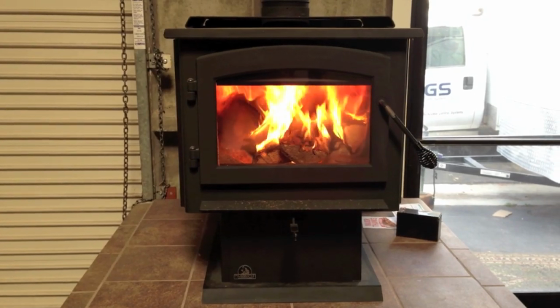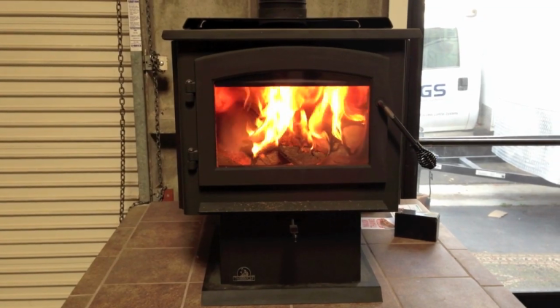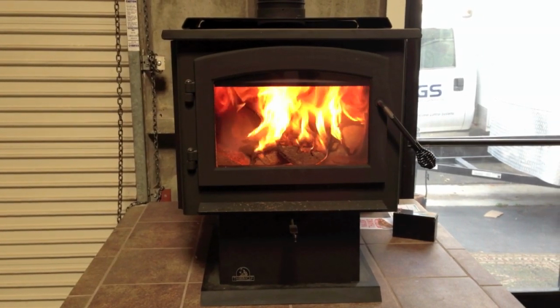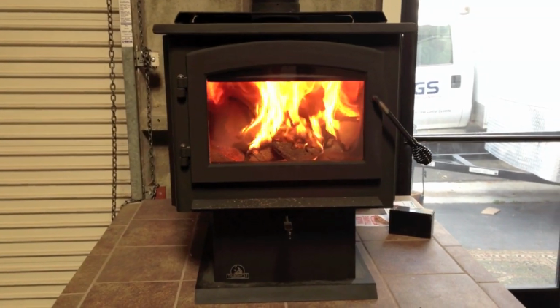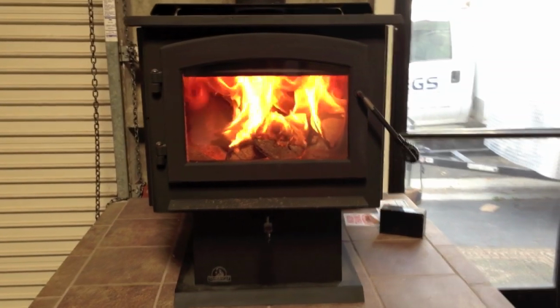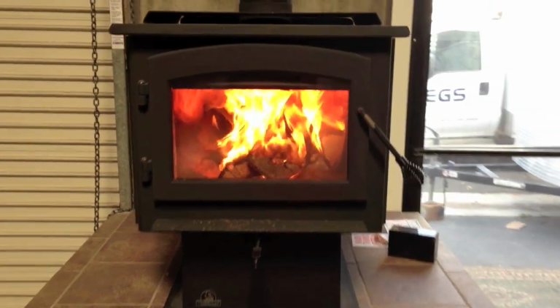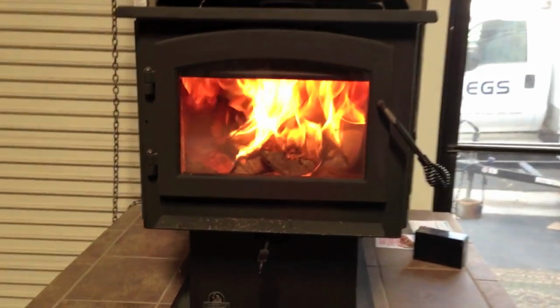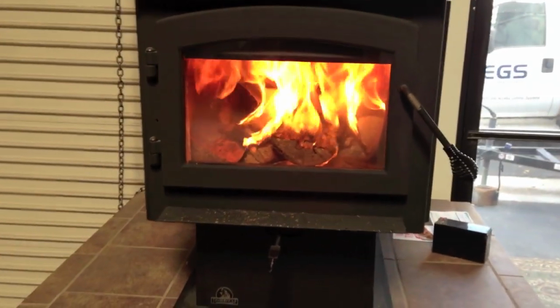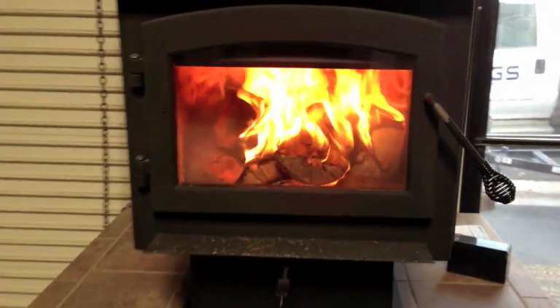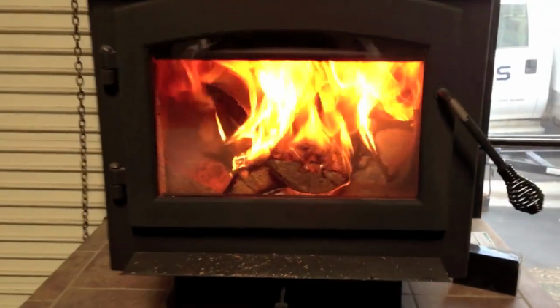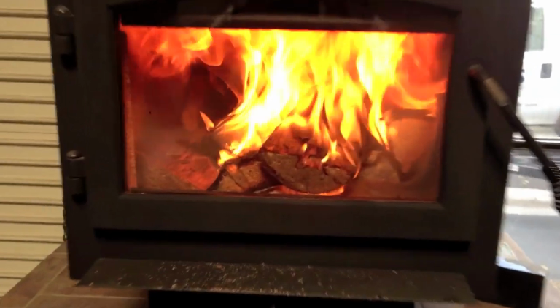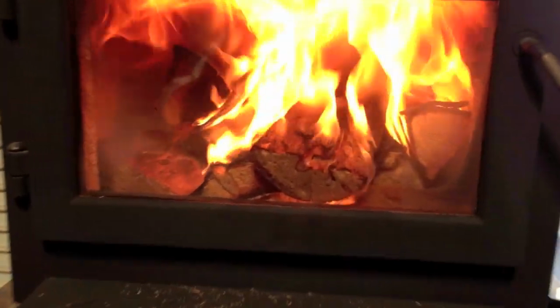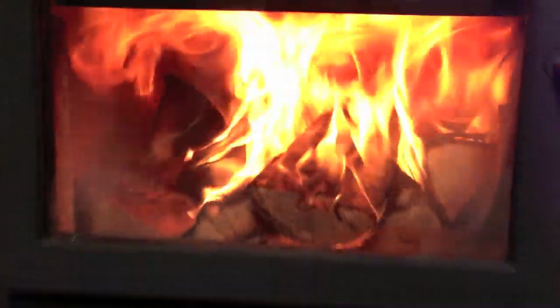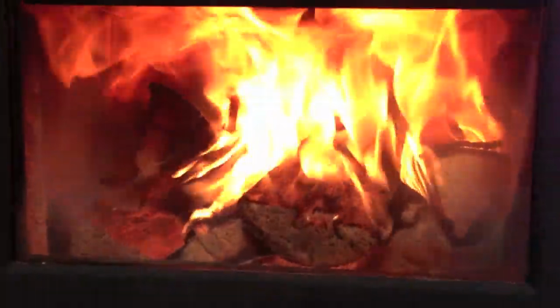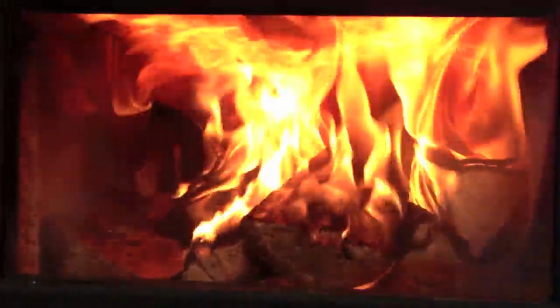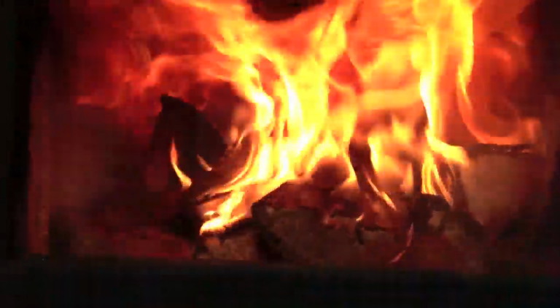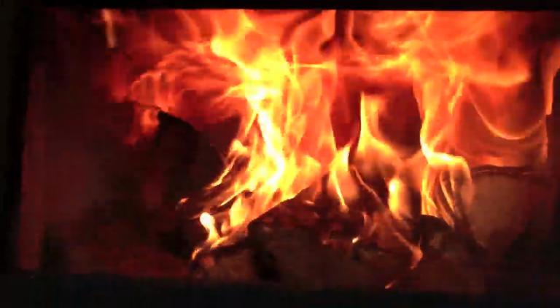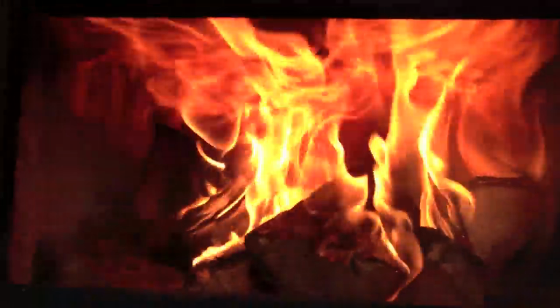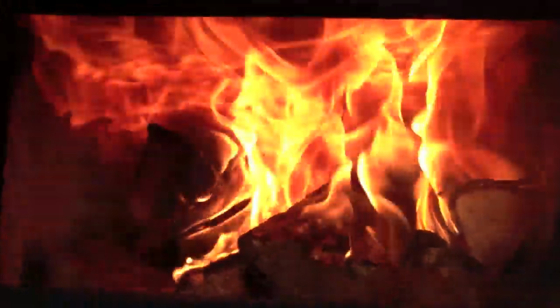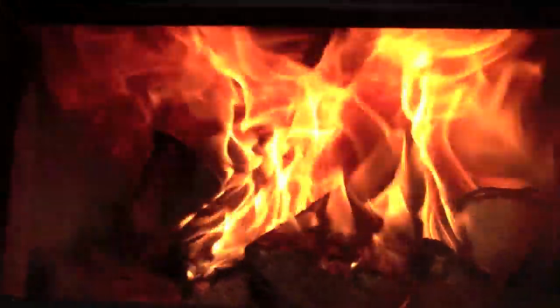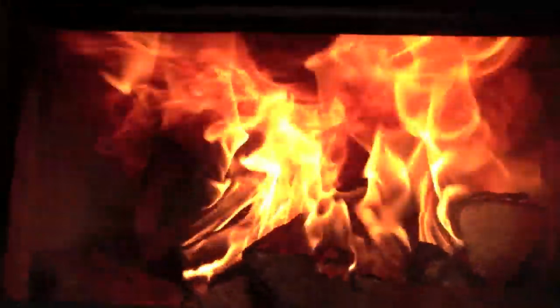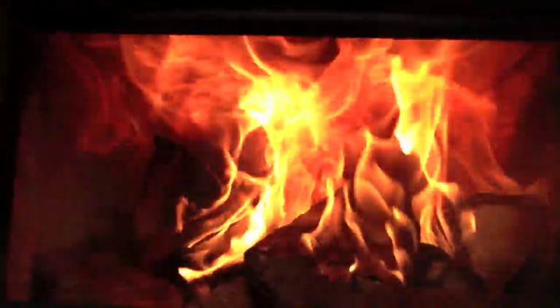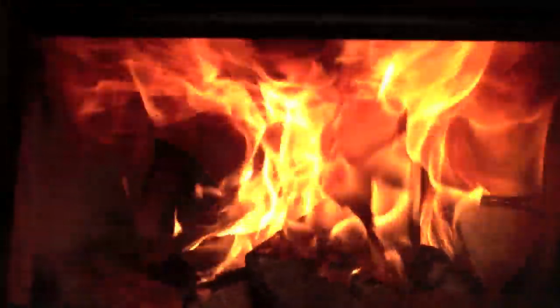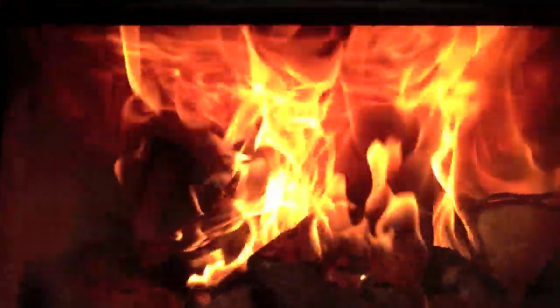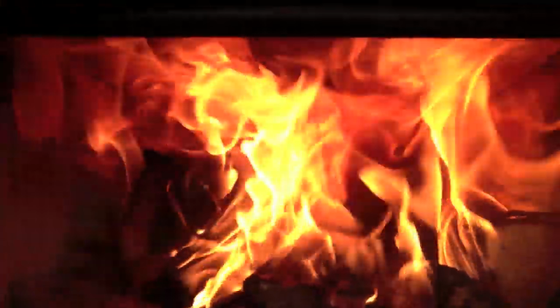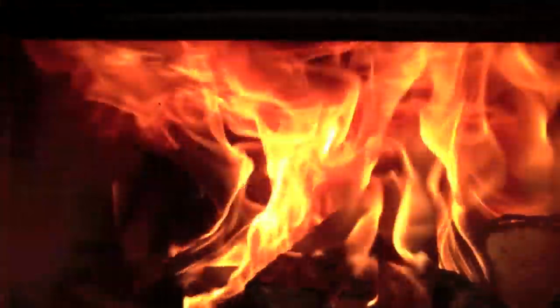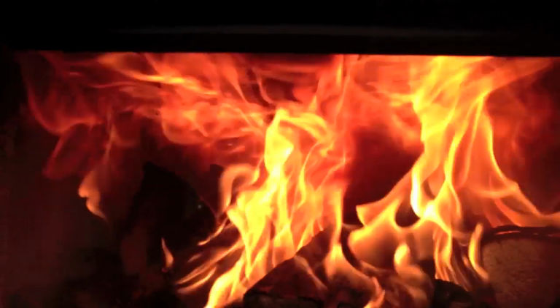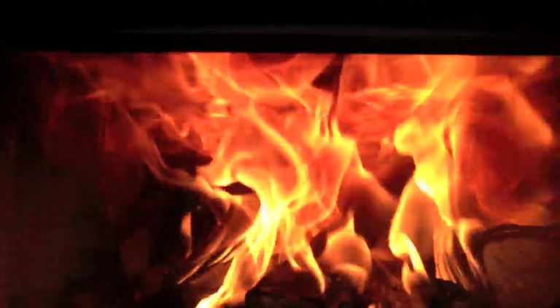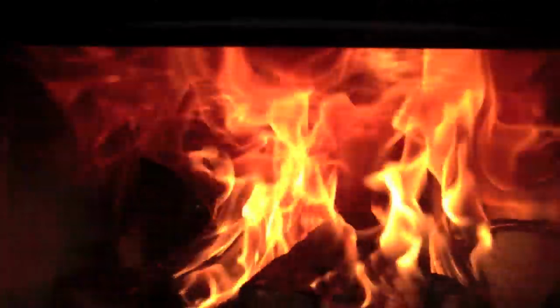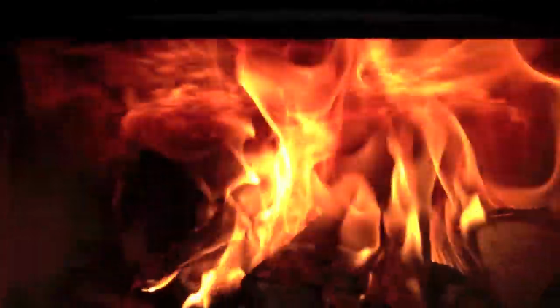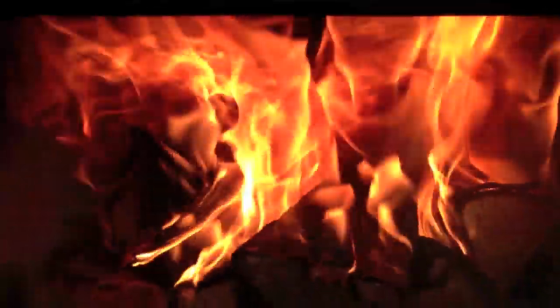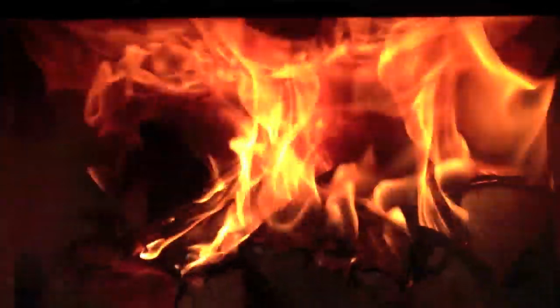This is Trevor with Embers Fireplaces and Grills. We're taking a look at Napoleon's 2300 Timberwolf Wood Stove — this is their large wood stove. We just wanted to give you a look here at a burn video.